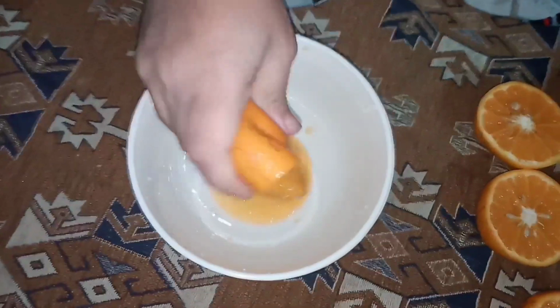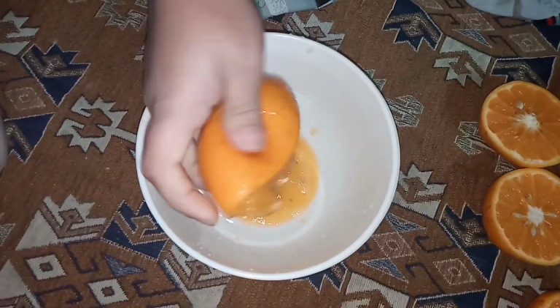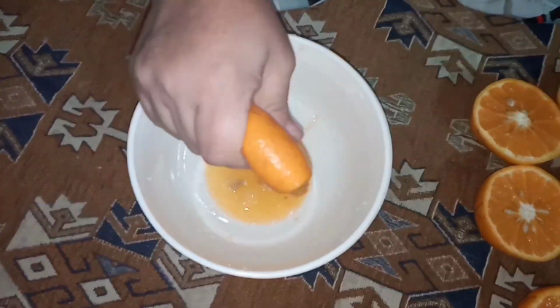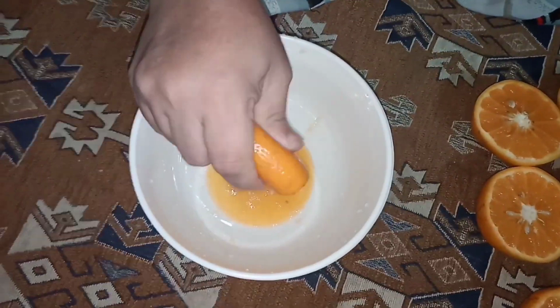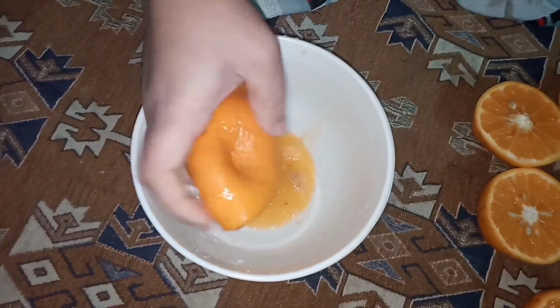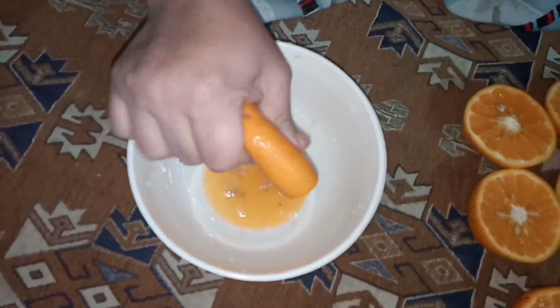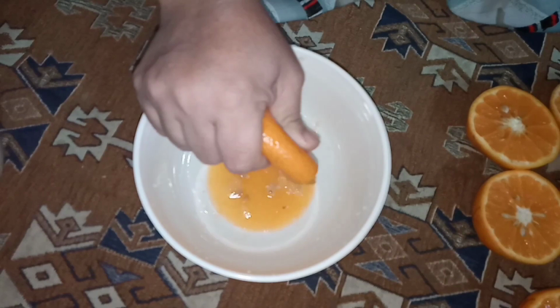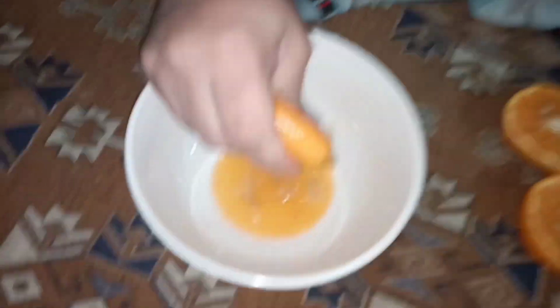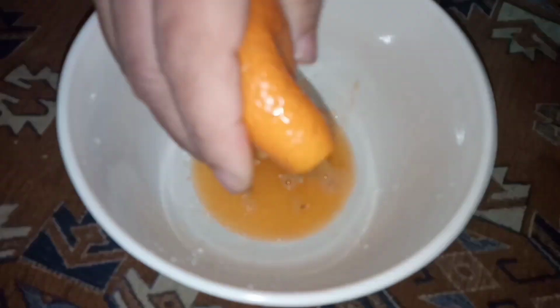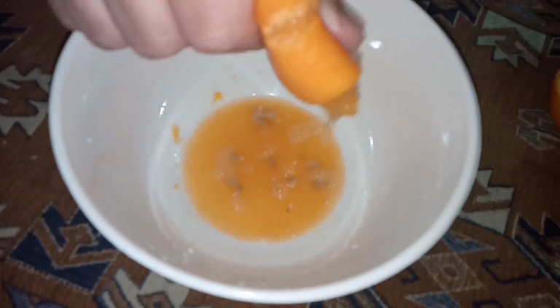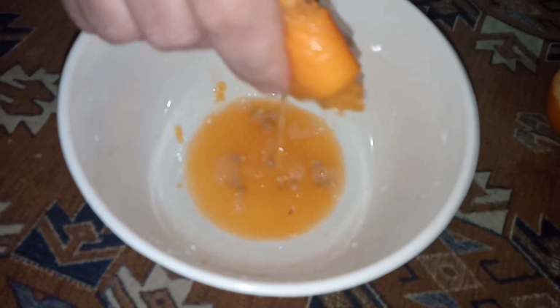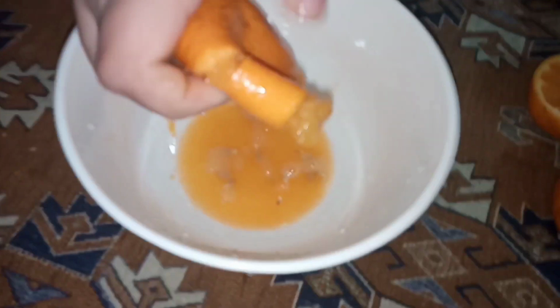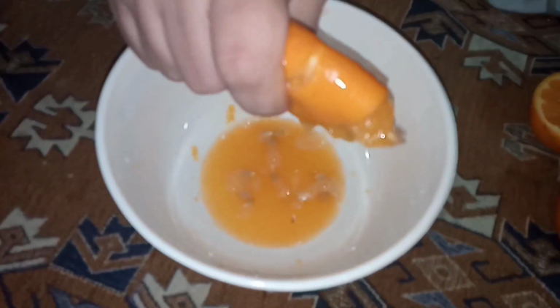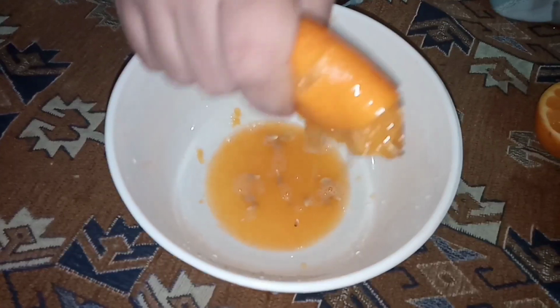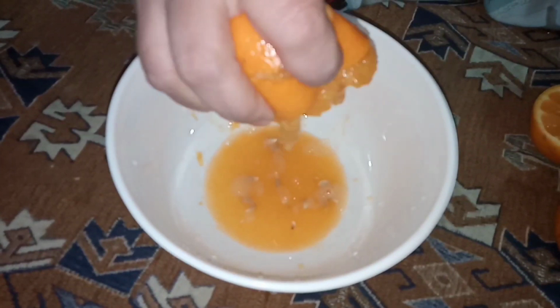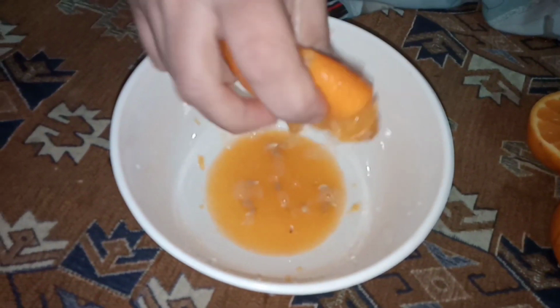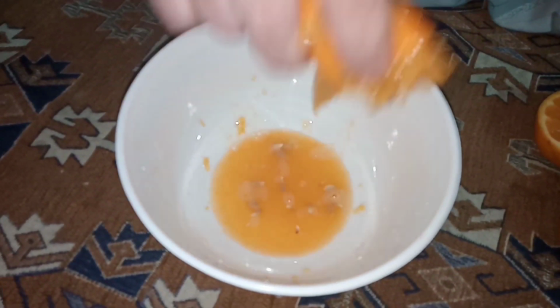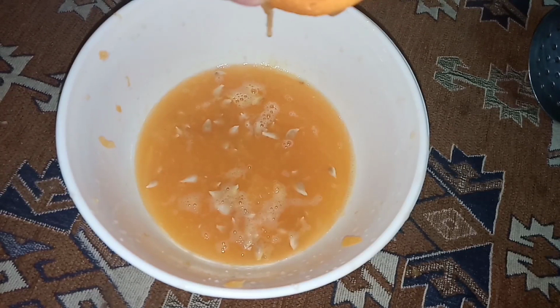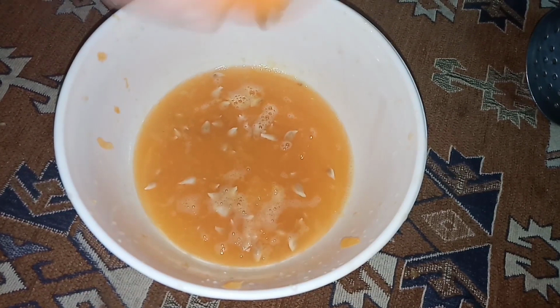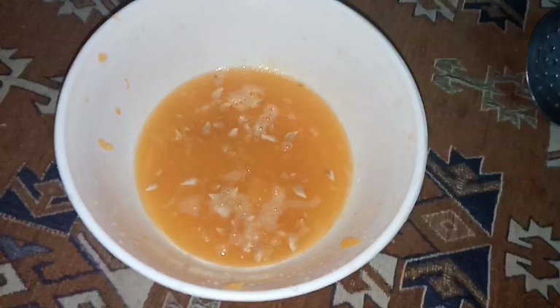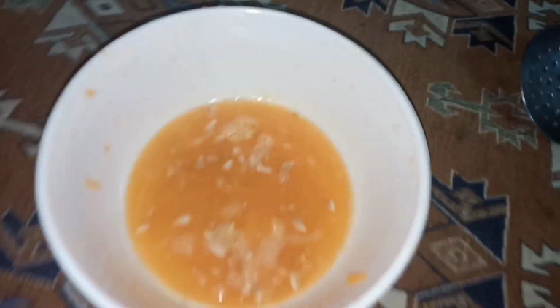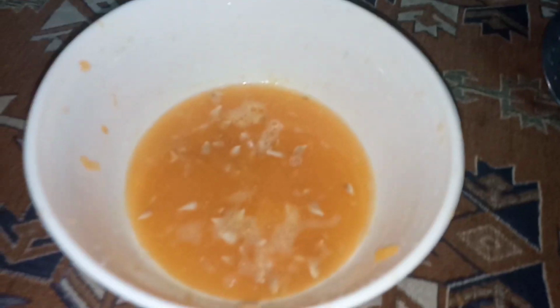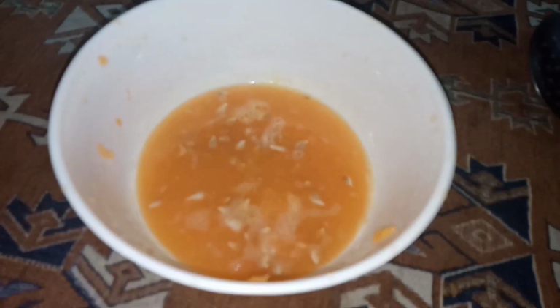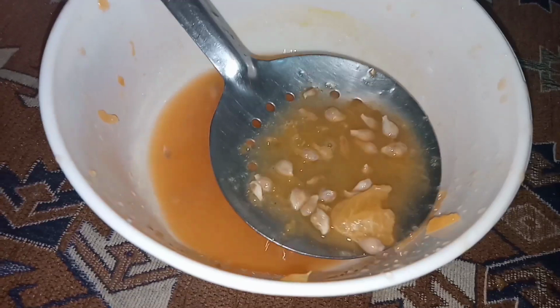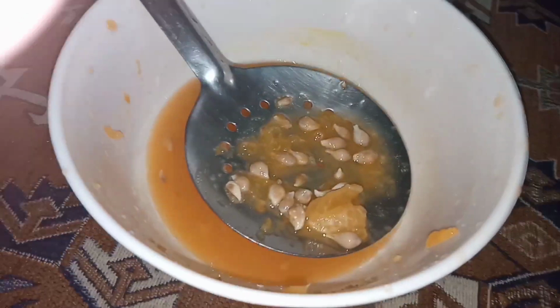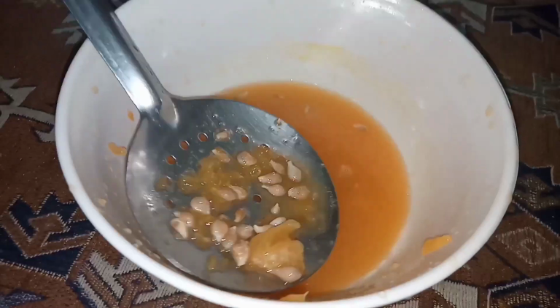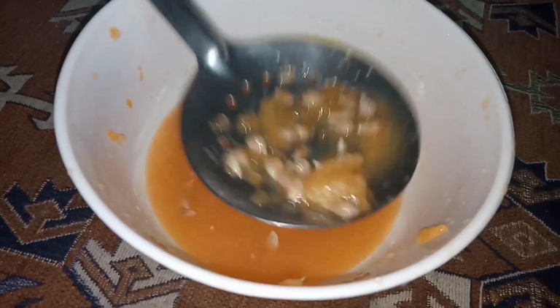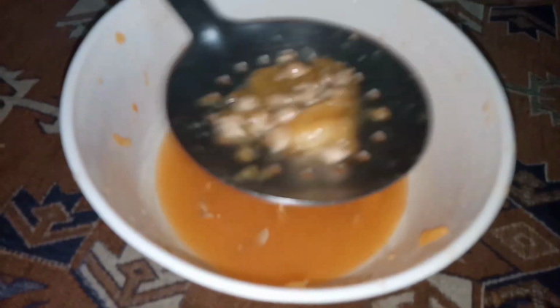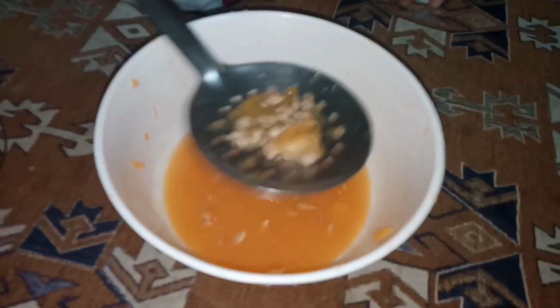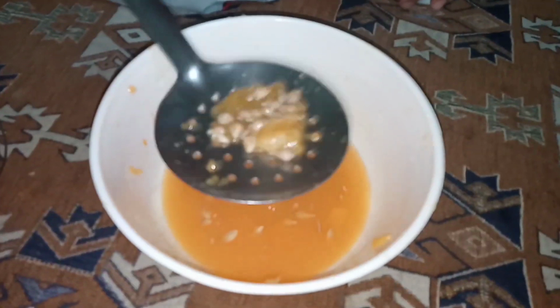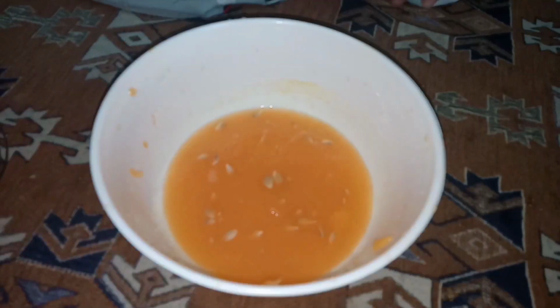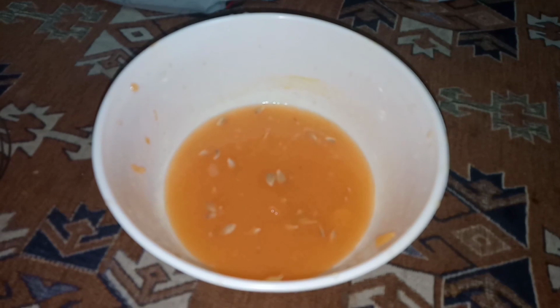I have cut them in half and now I am going to squeeze them with my hand. I am done with the oranges. Now I am taking a spatula with holes so we can take the seeds out.